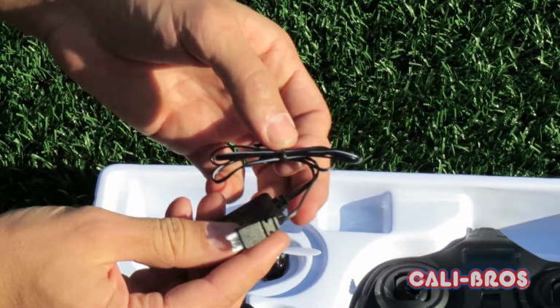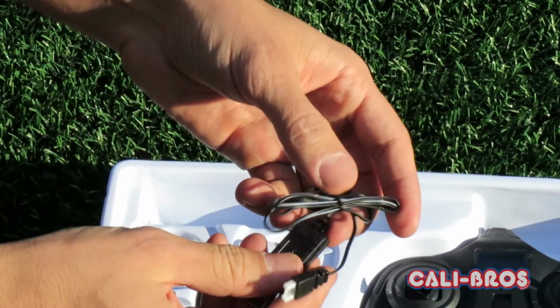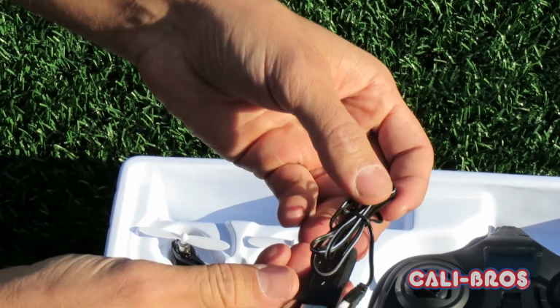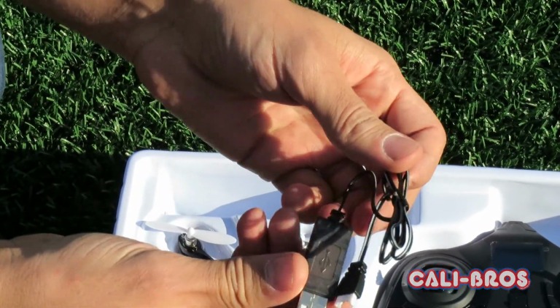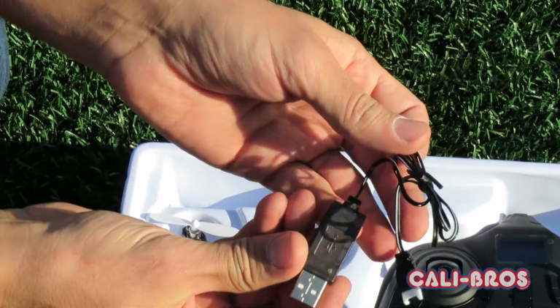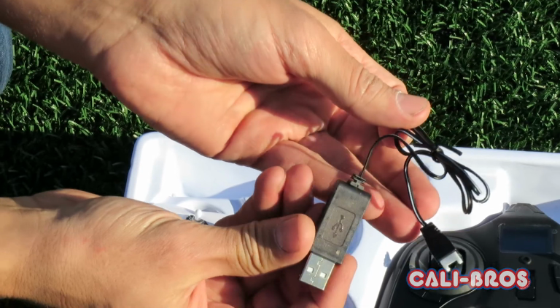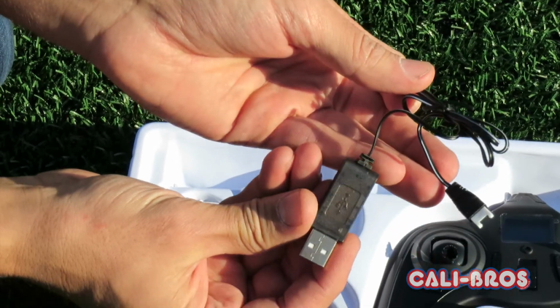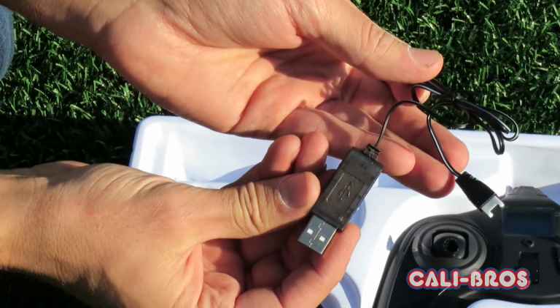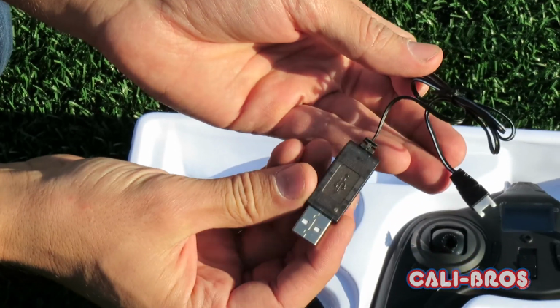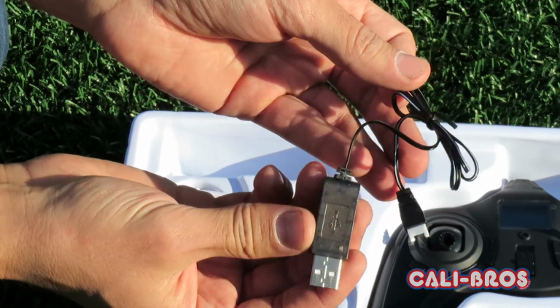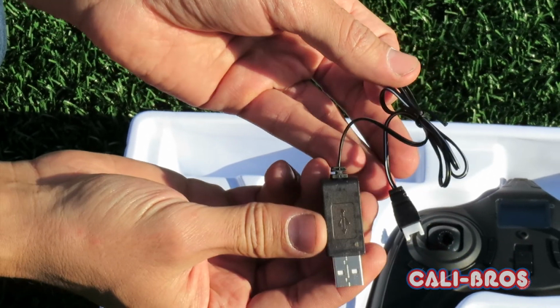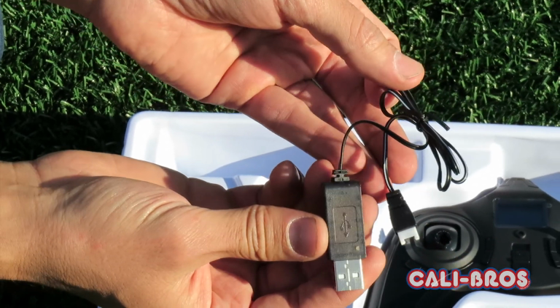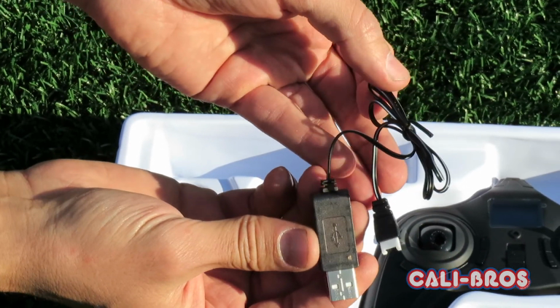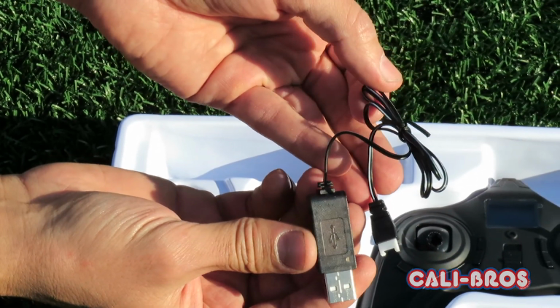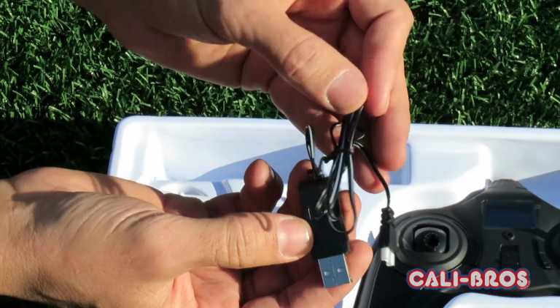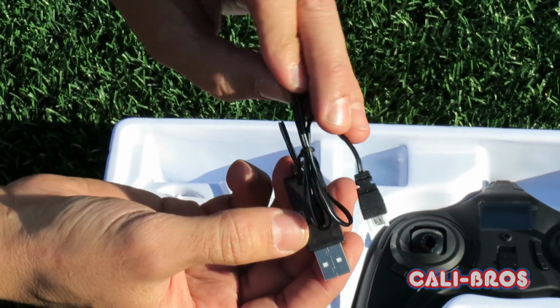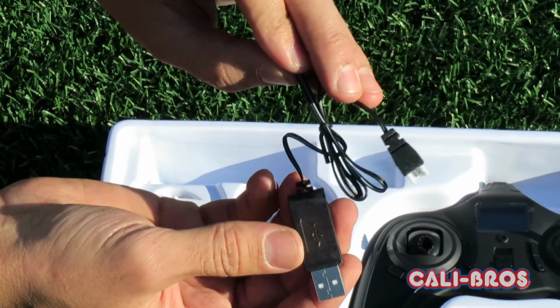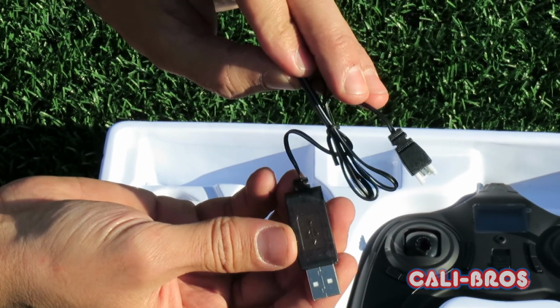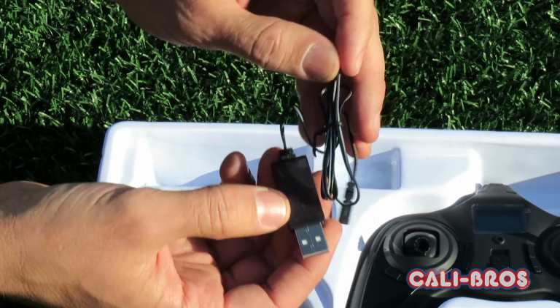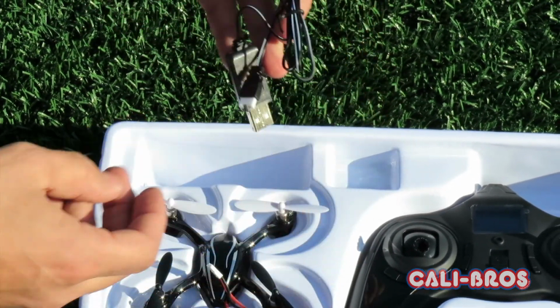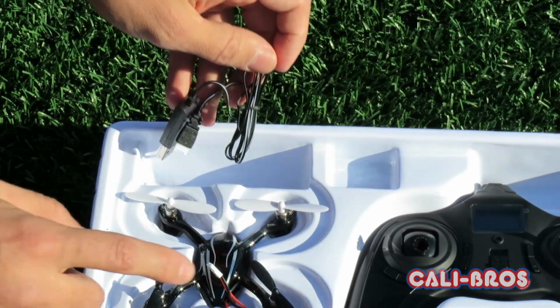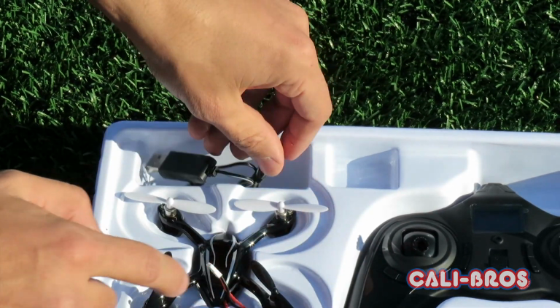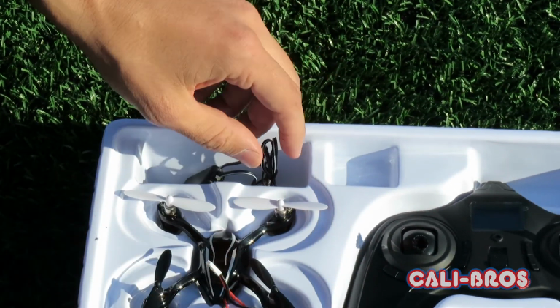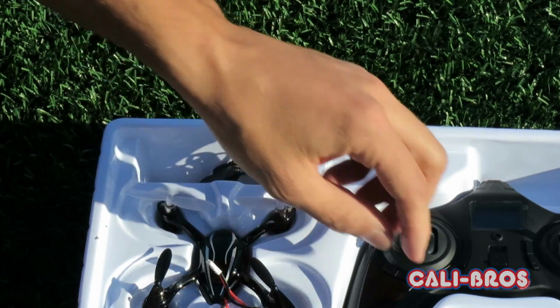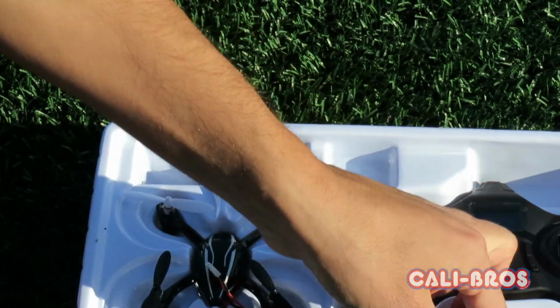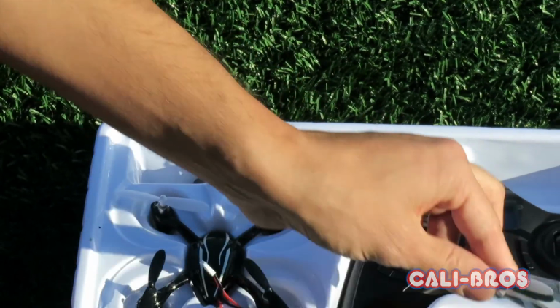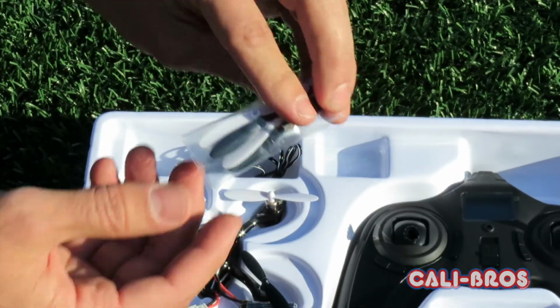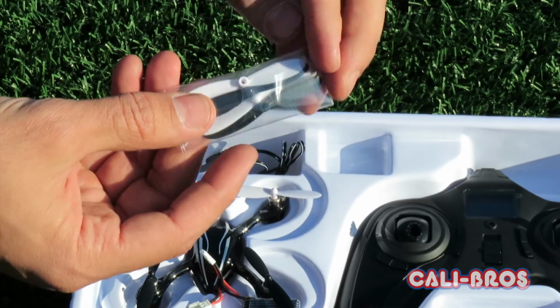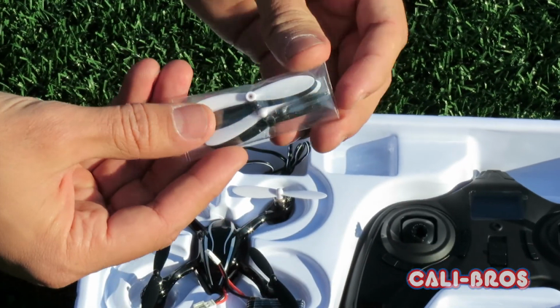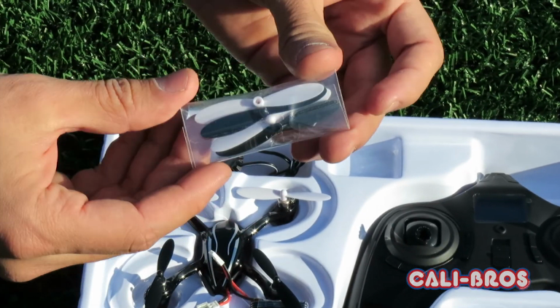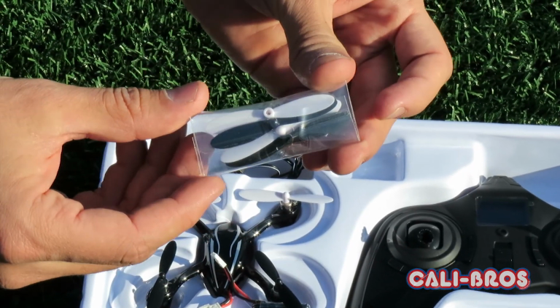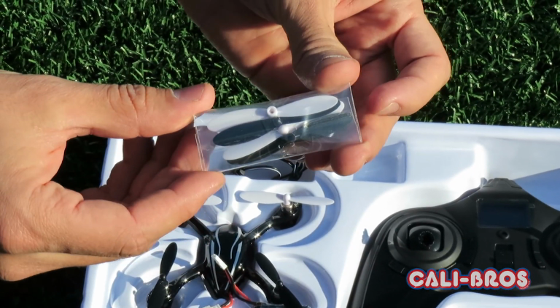This also comes with a USB charger — plug it into any USB port to charge your battery for the quad. It also comes with a spare set of propeller blades.